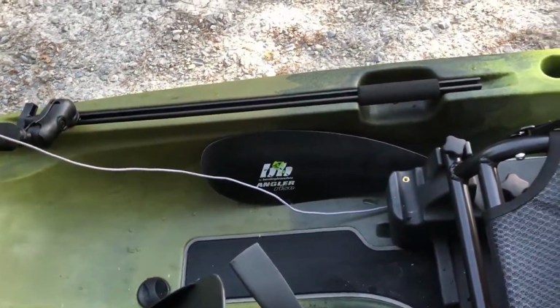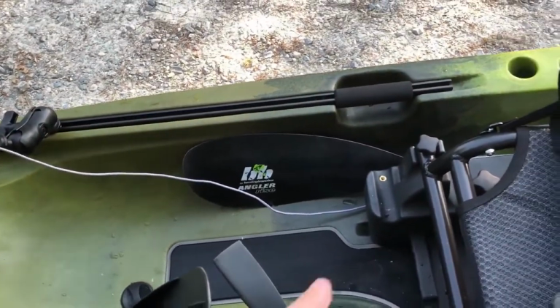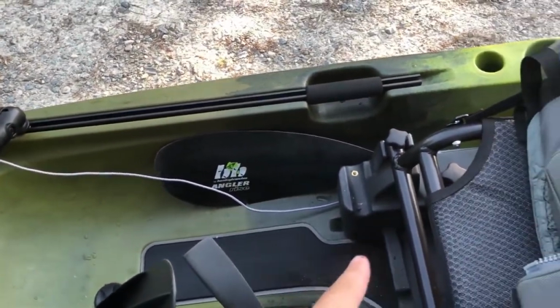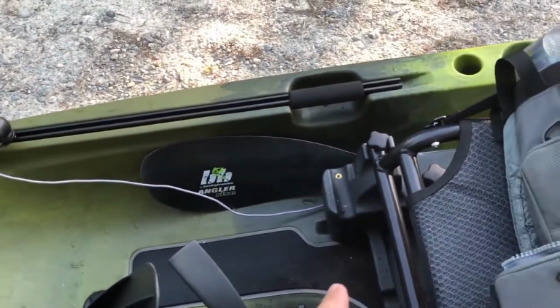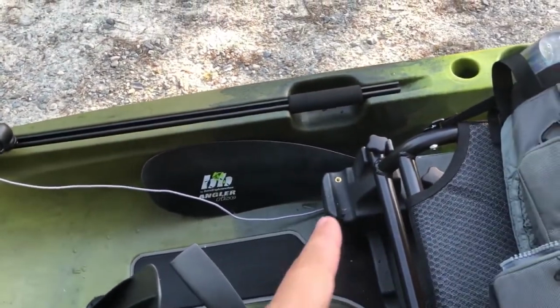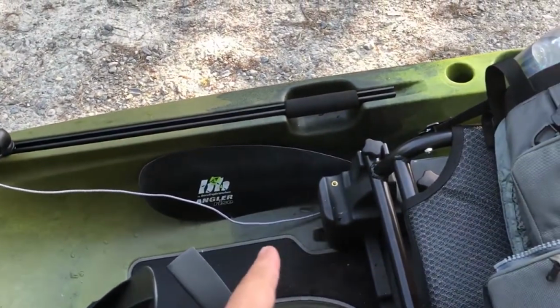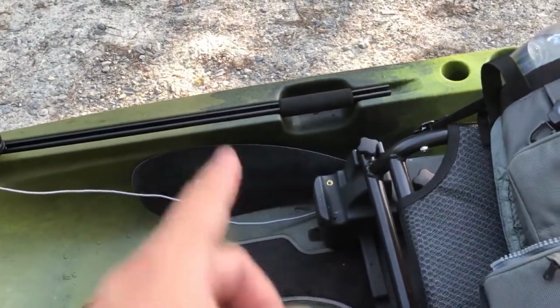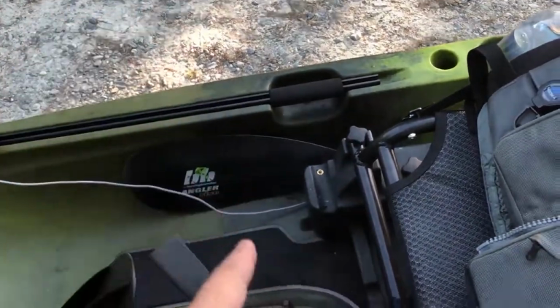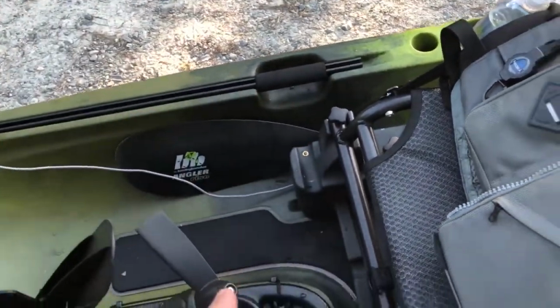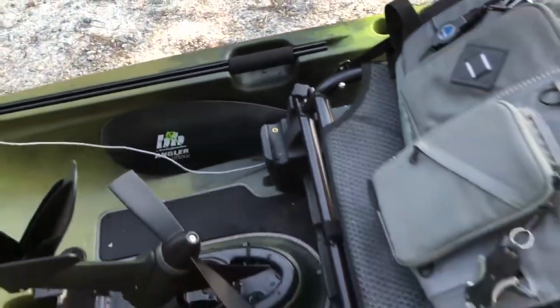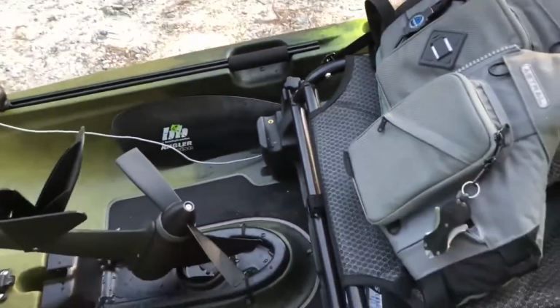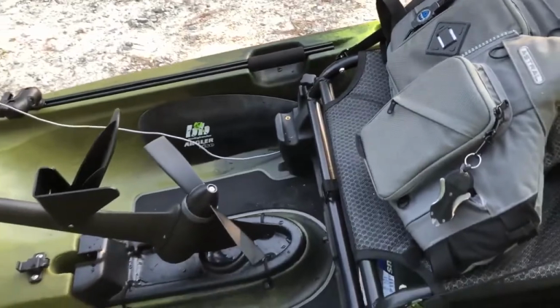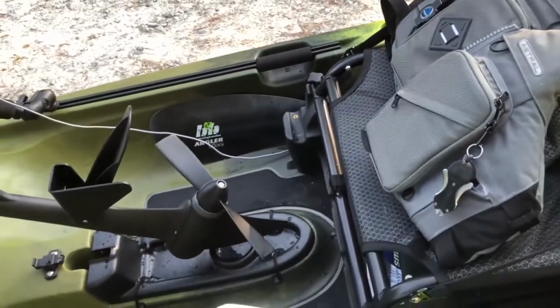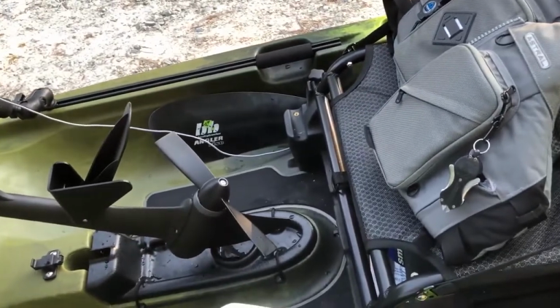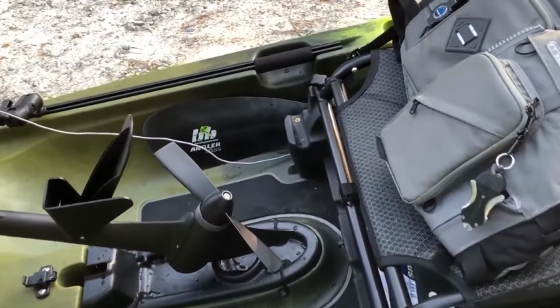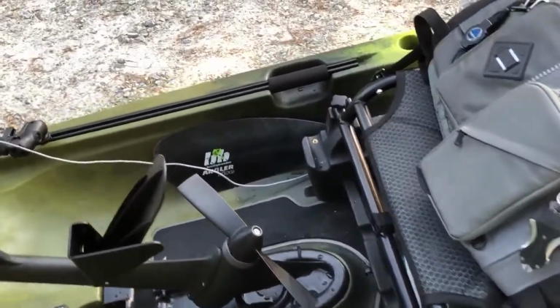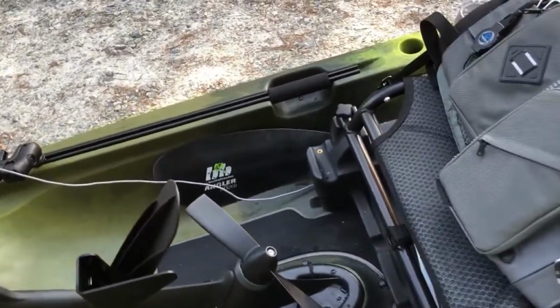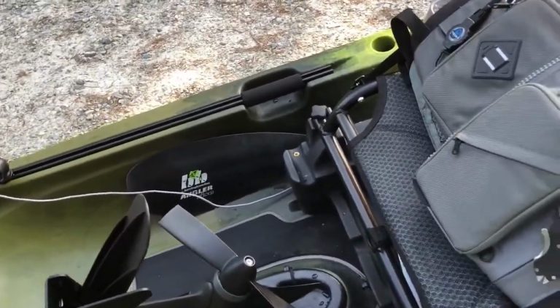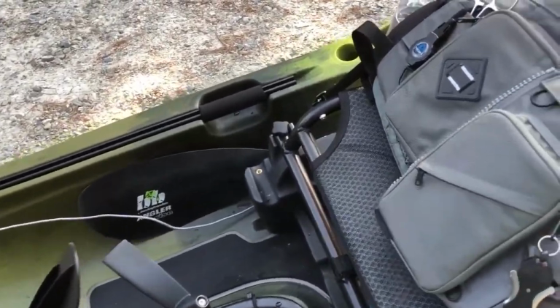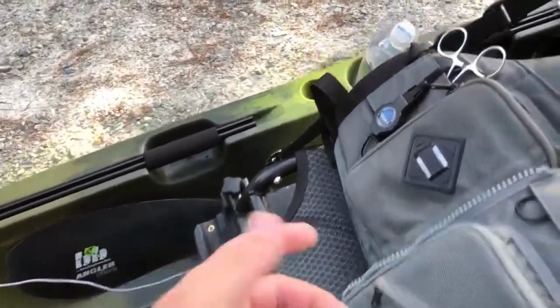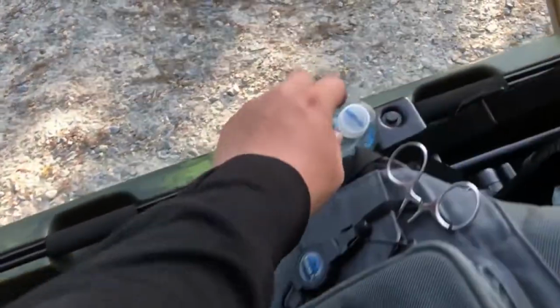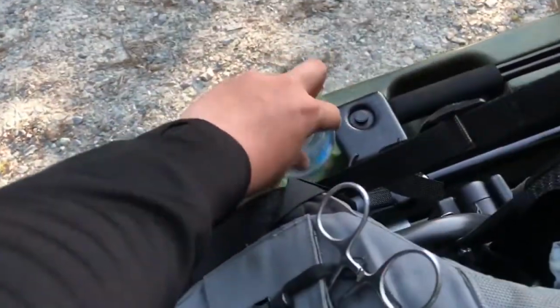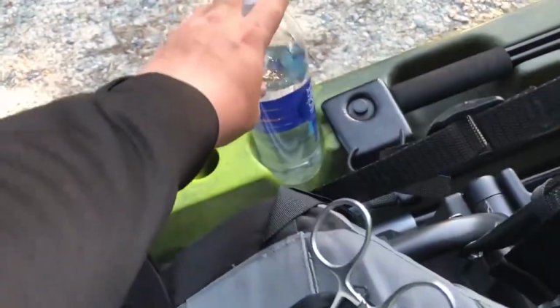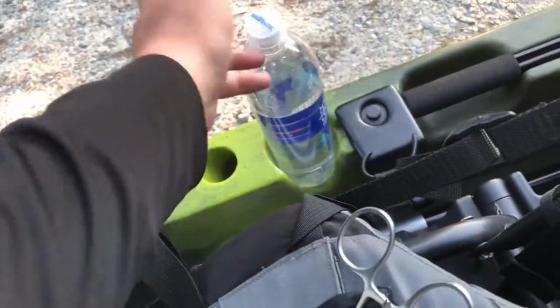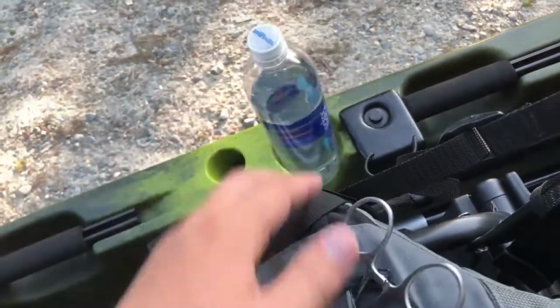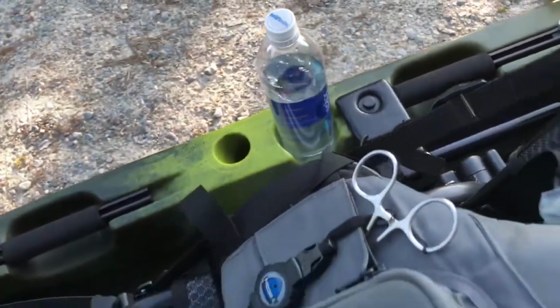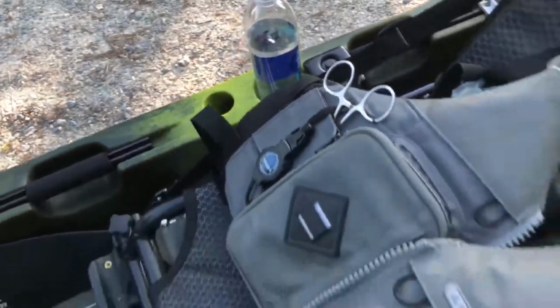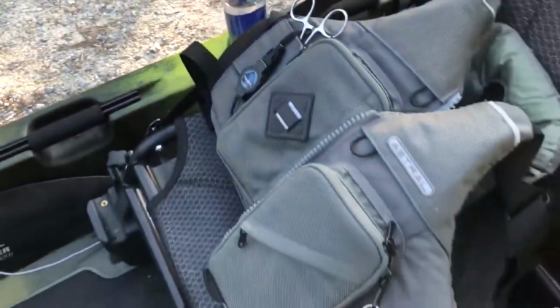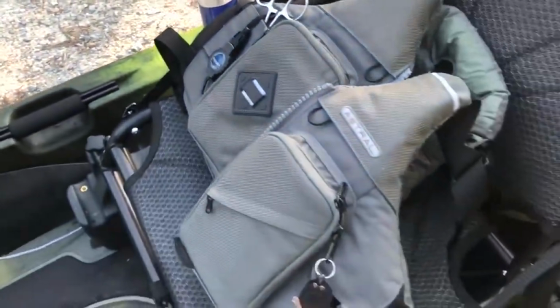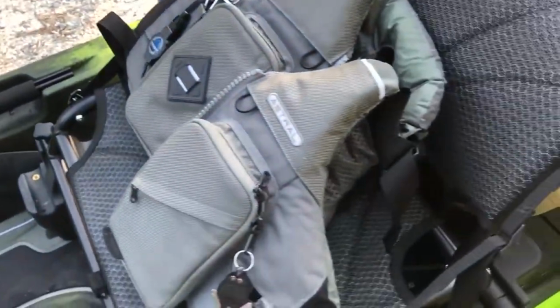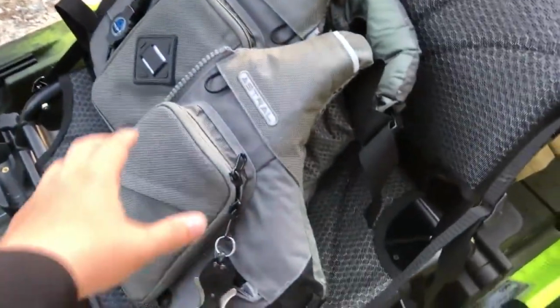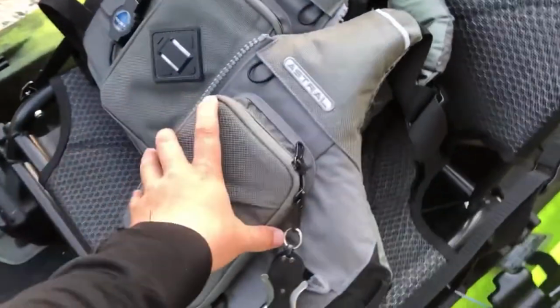The paddle also came with the boat when I bought it — it's a Bending Branches Angler. The only reason I'm using that one instead of my old one is because it's longer and works better. I don't really ever have to use a paddle very much anyway.